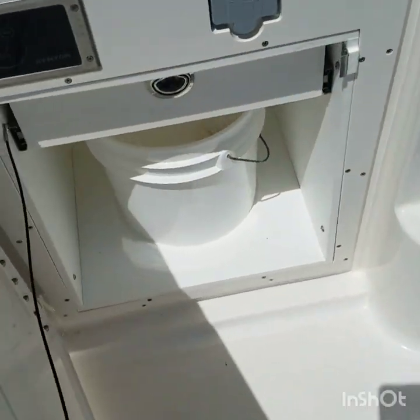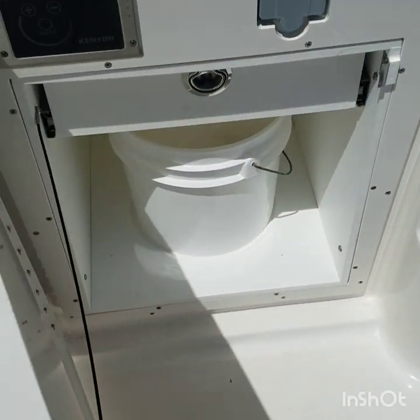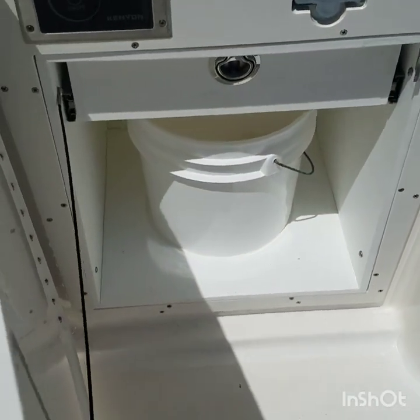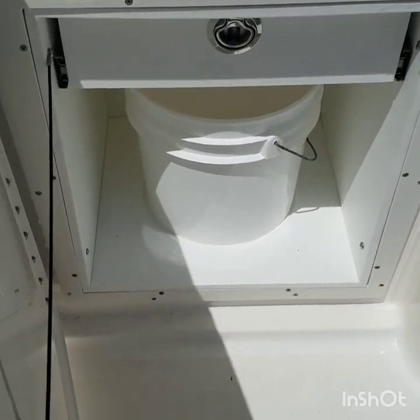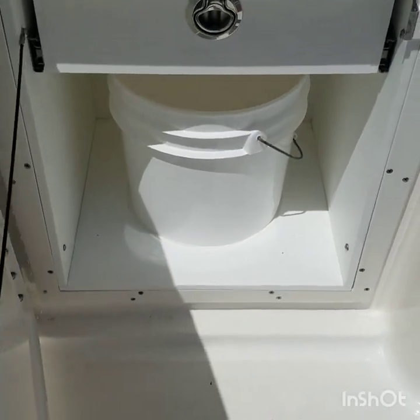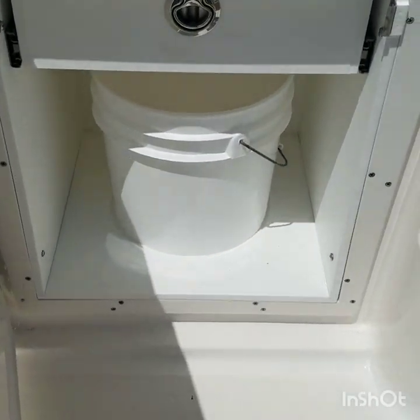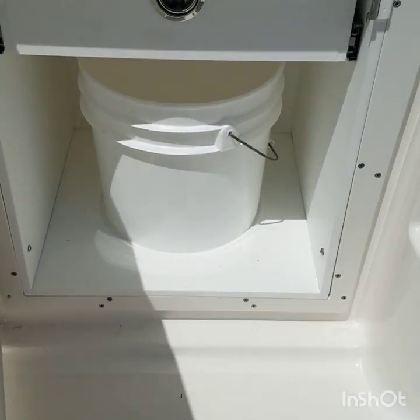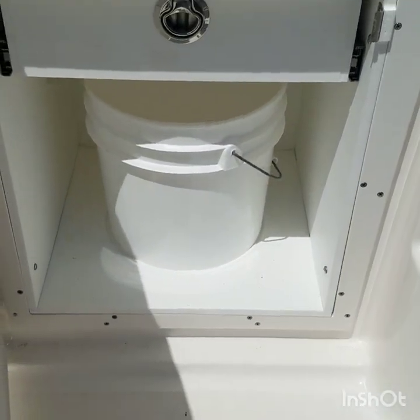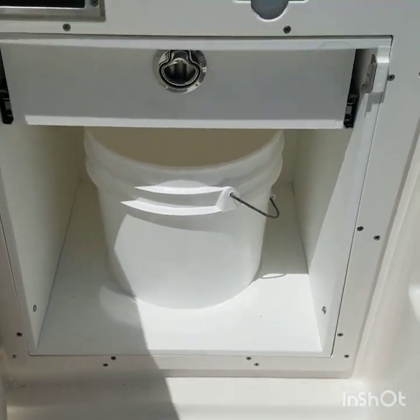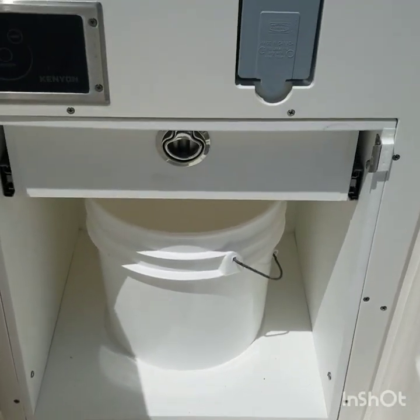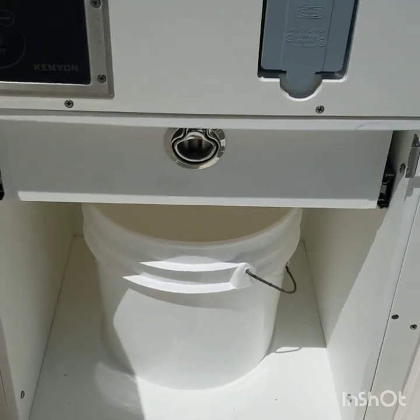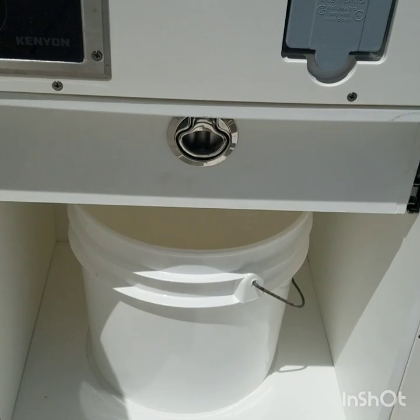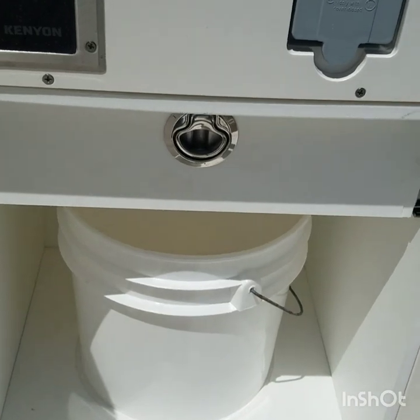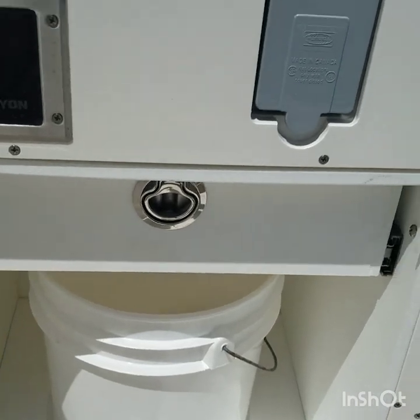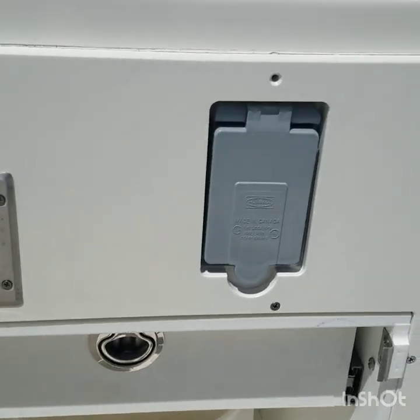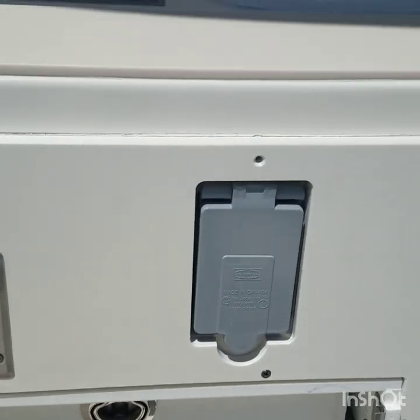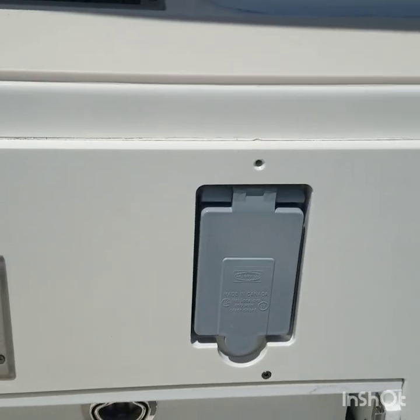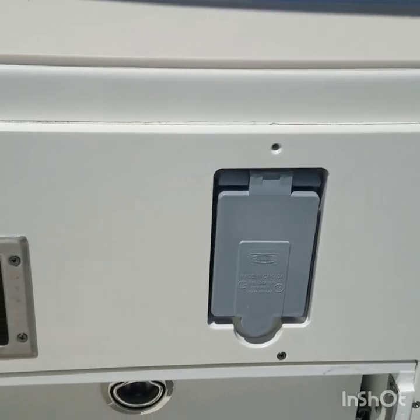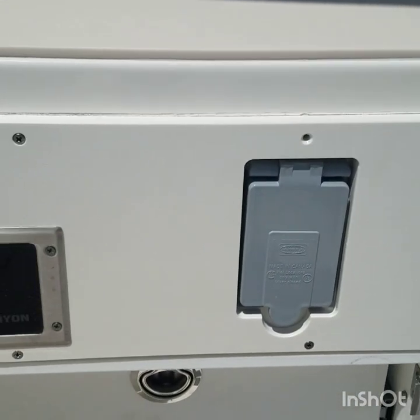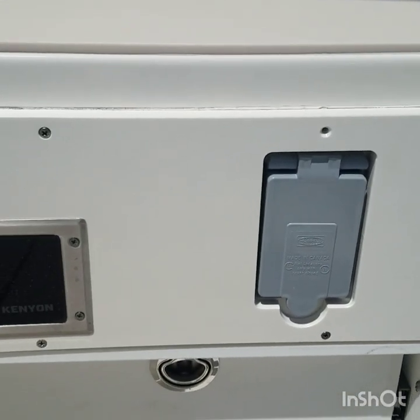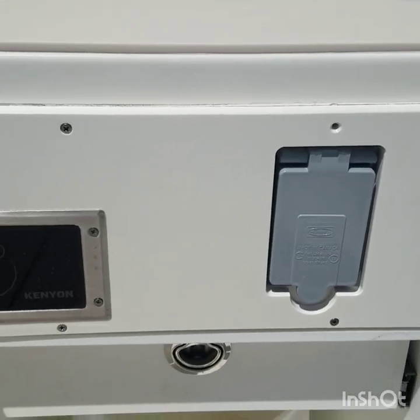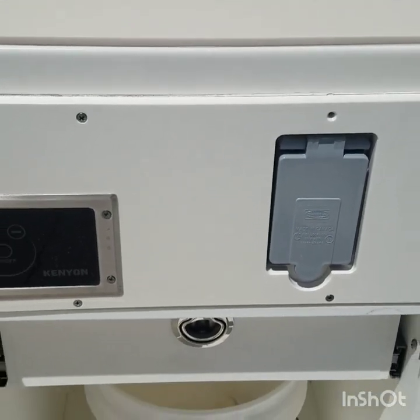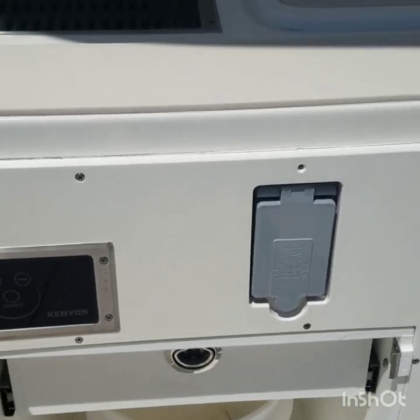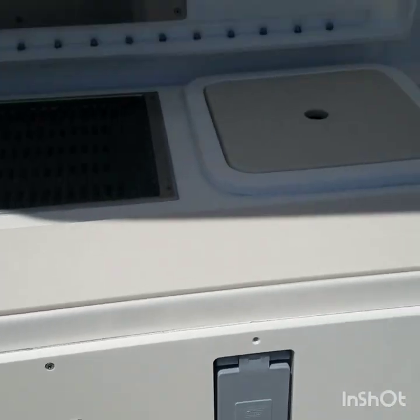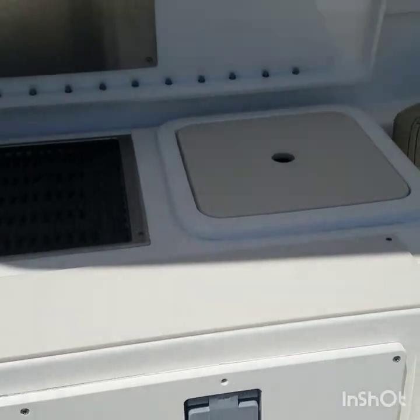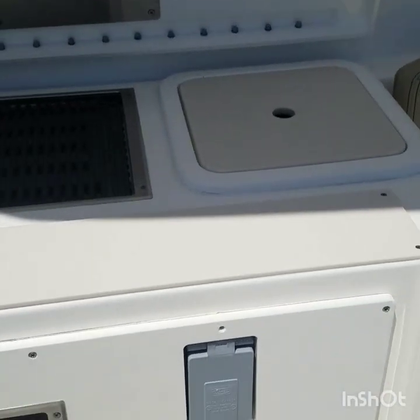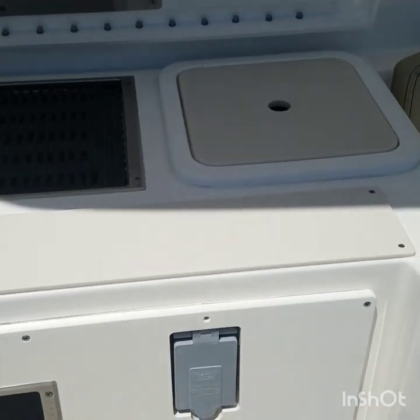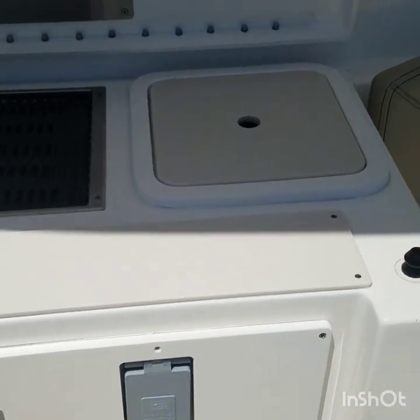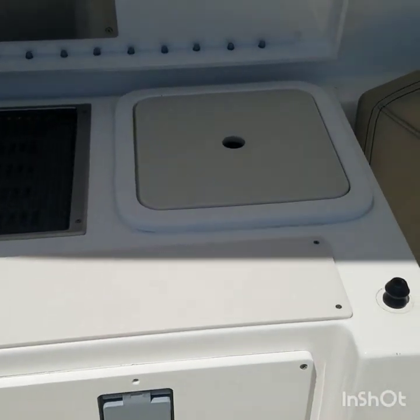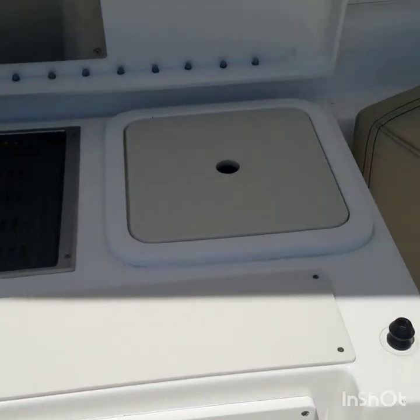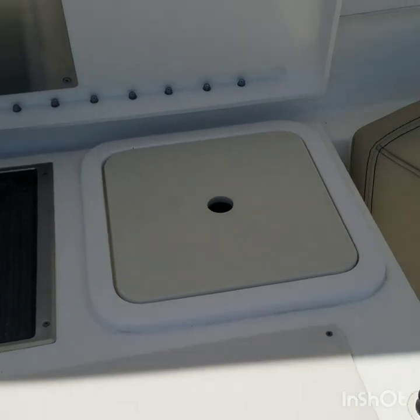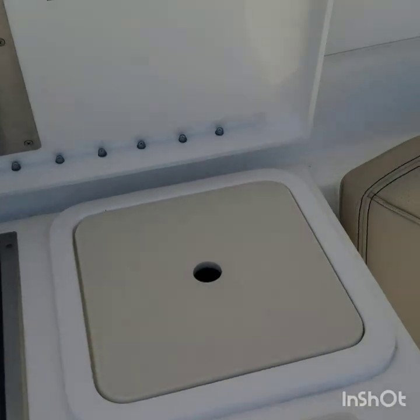Storage underneath, storage for a bucket, a drawer, and an electrical outlet — if you want to add a blender or something like that in this area.